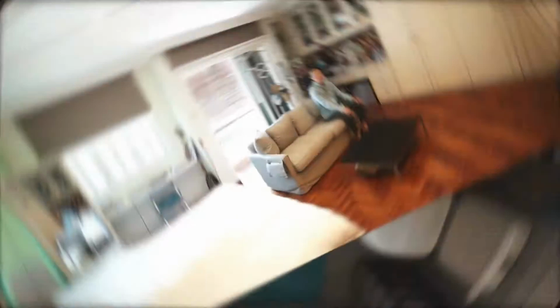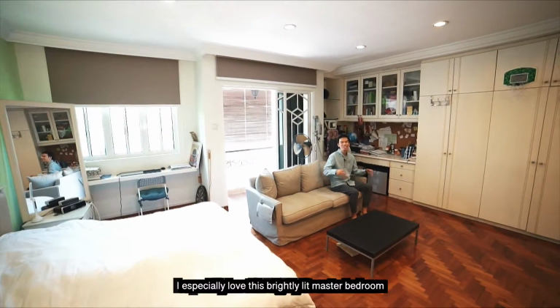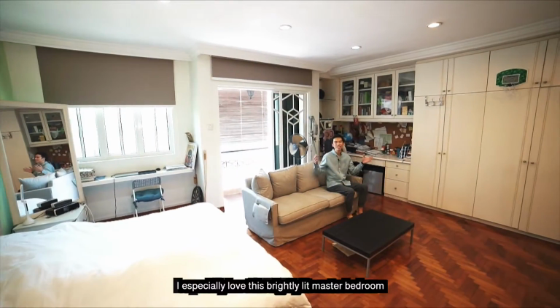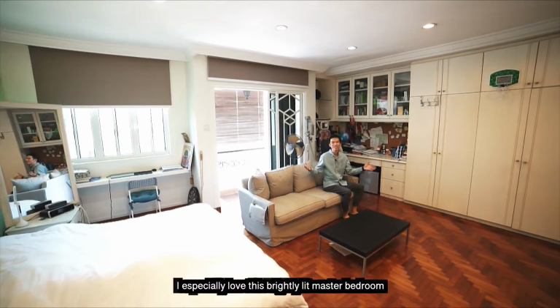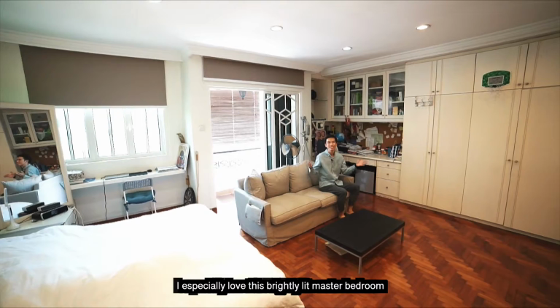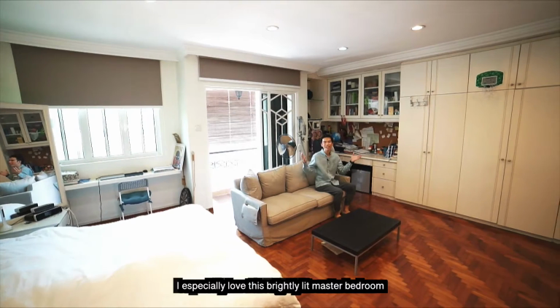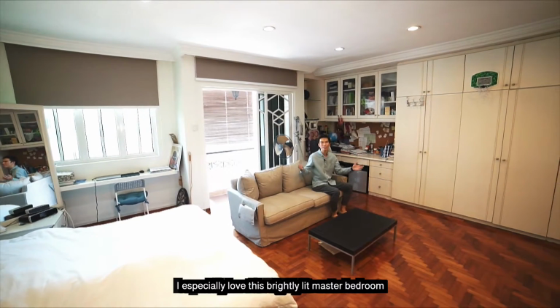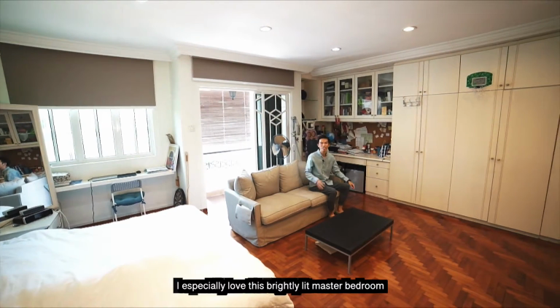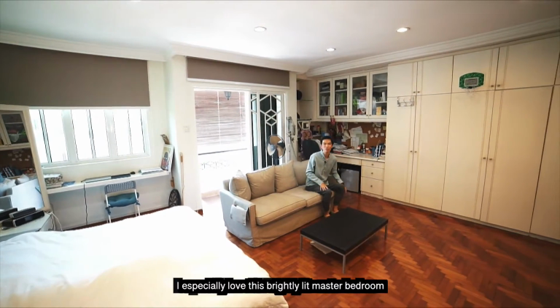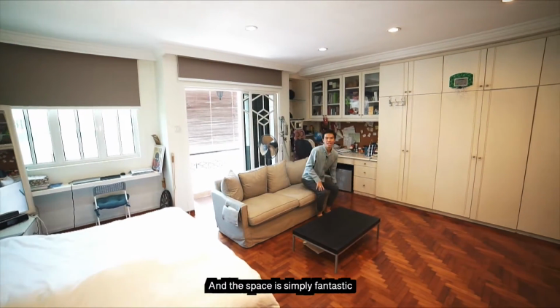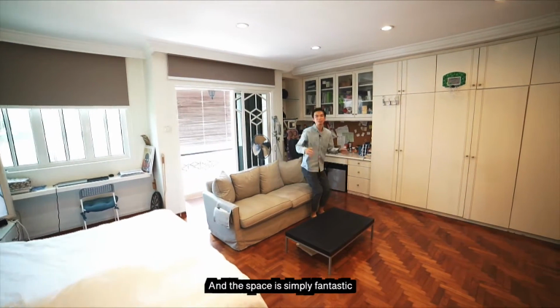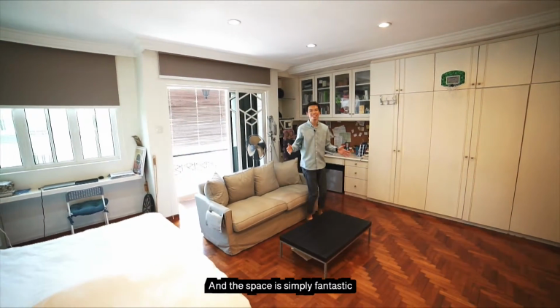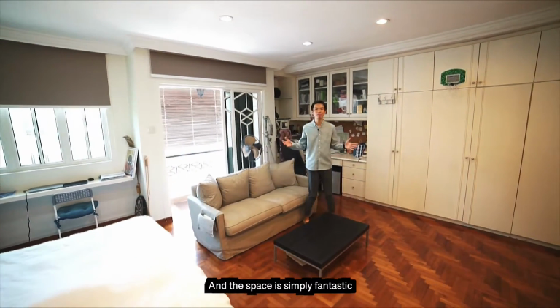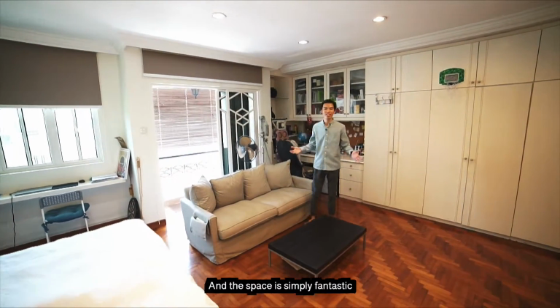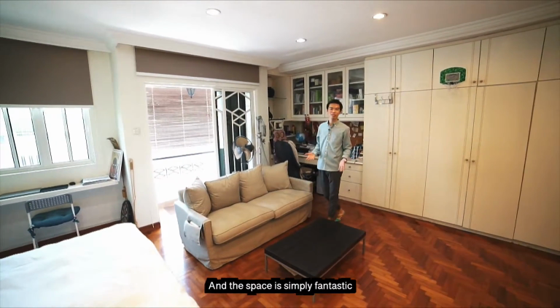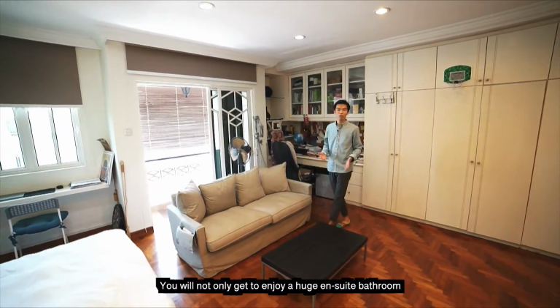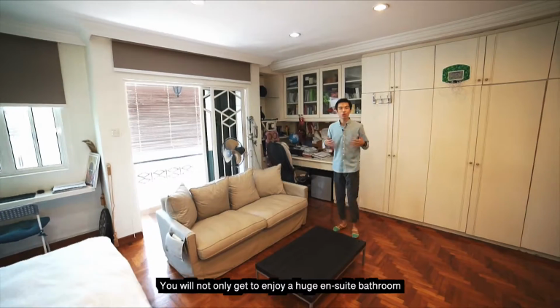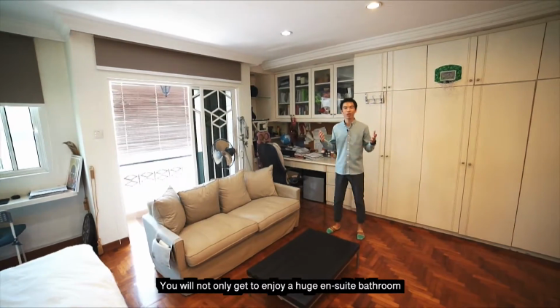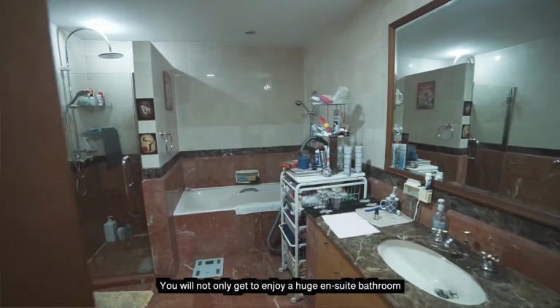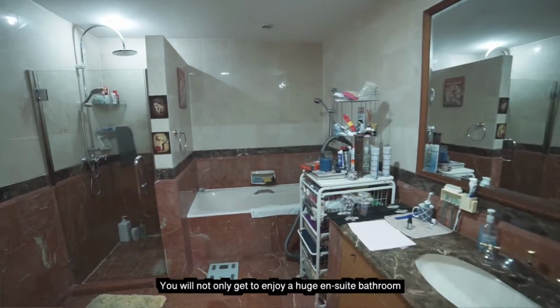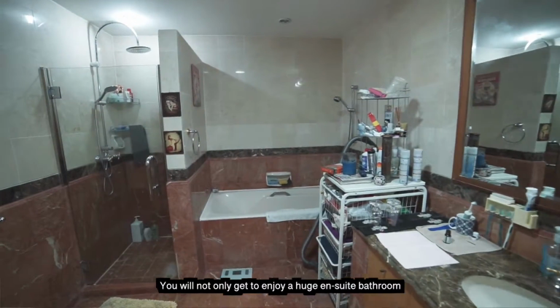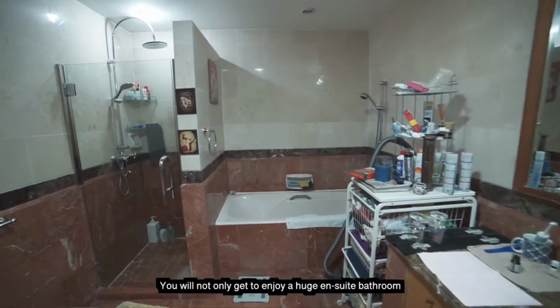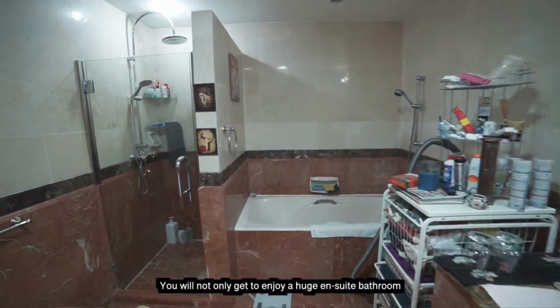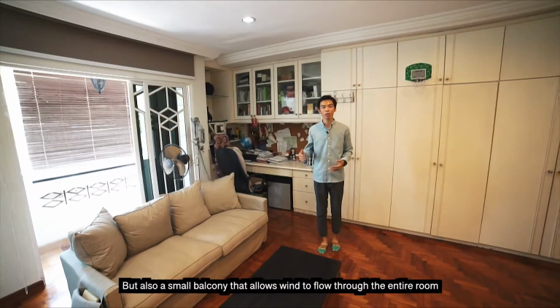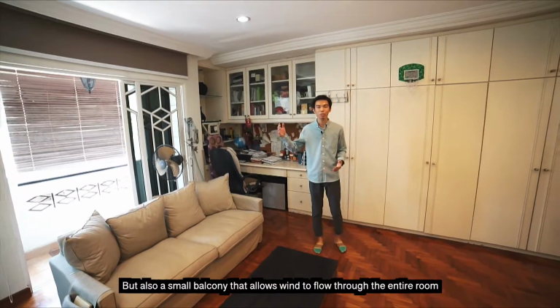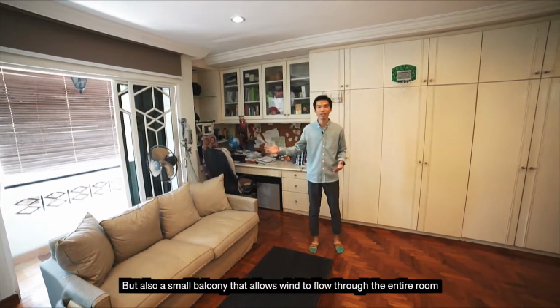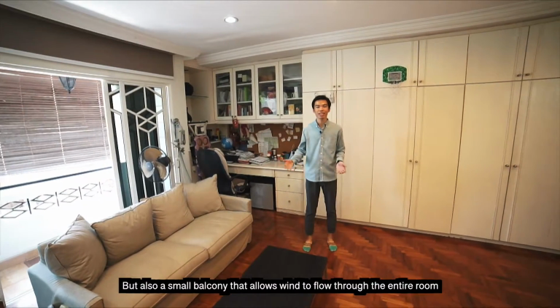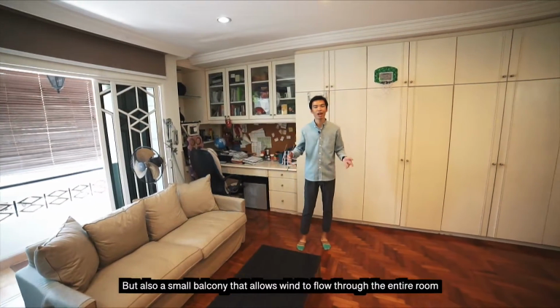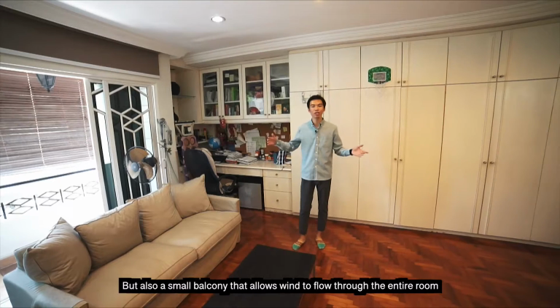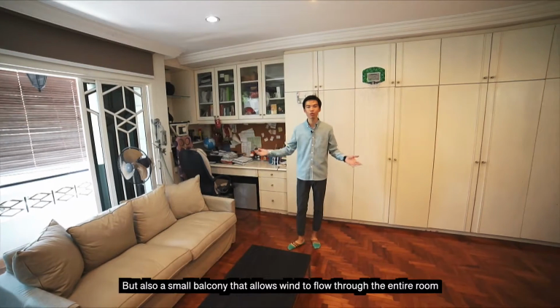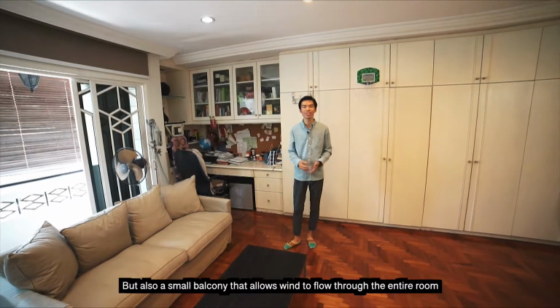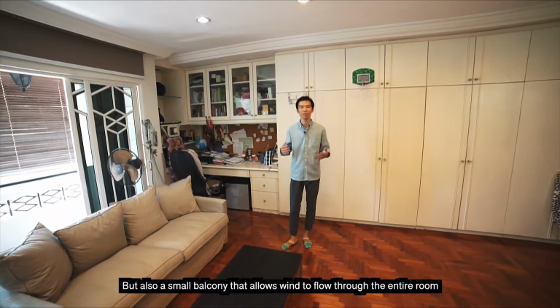I especially love this brightly lit master bedroom — the space is simply fantastic. You not only get to enjoy a huge en-suite bathroom but also a small balcony that allows wind to flow through the entire room.